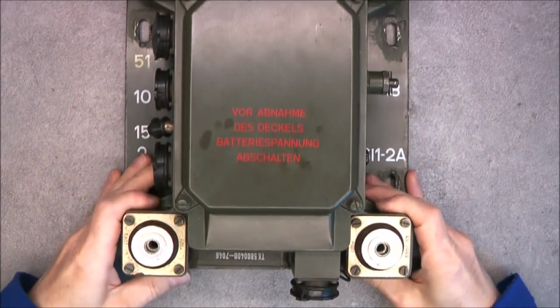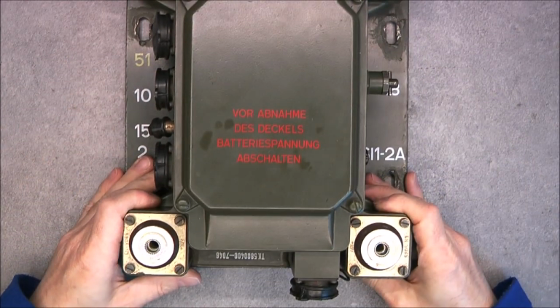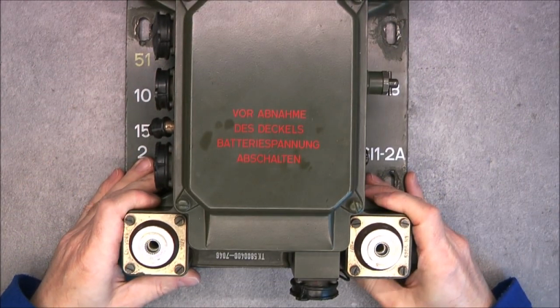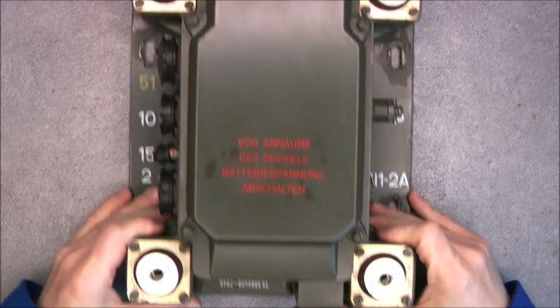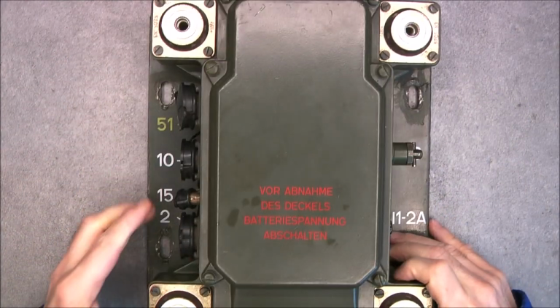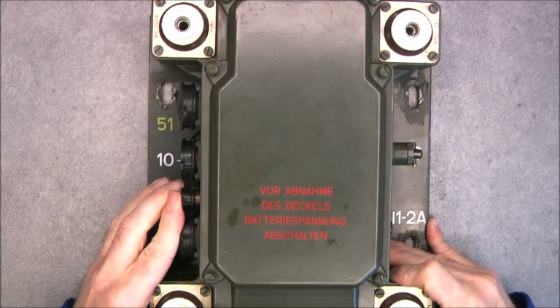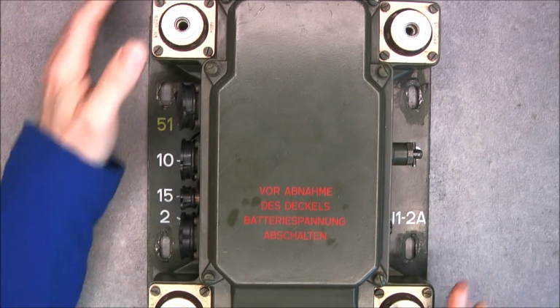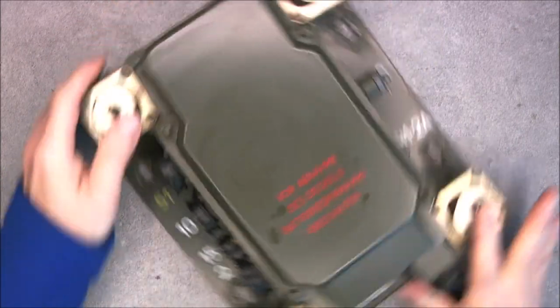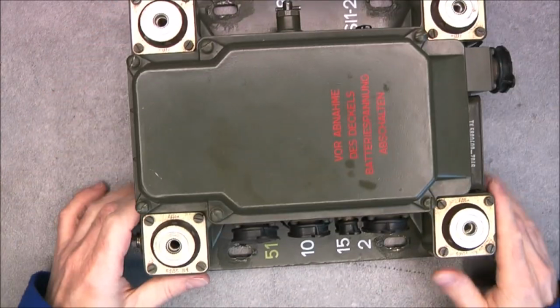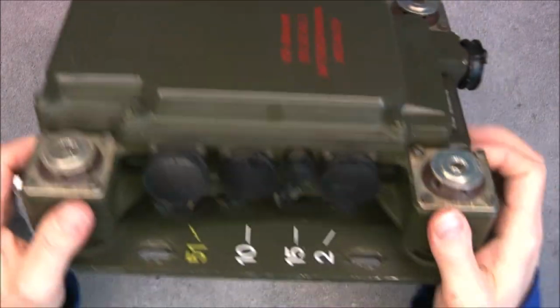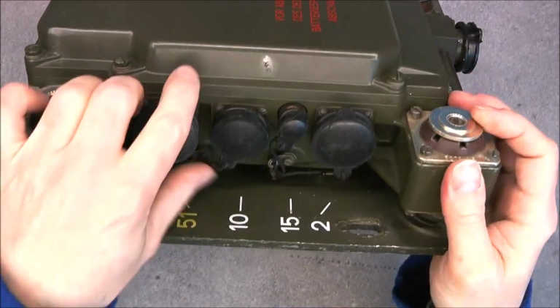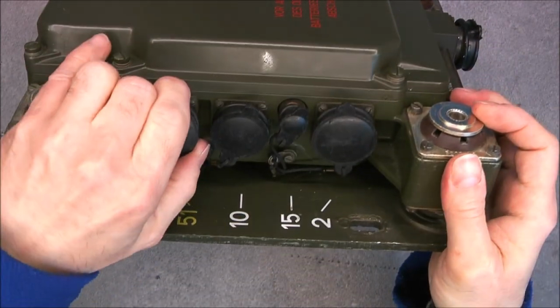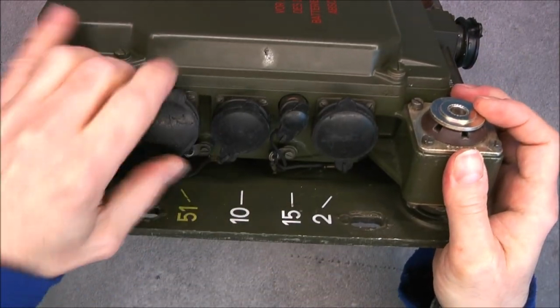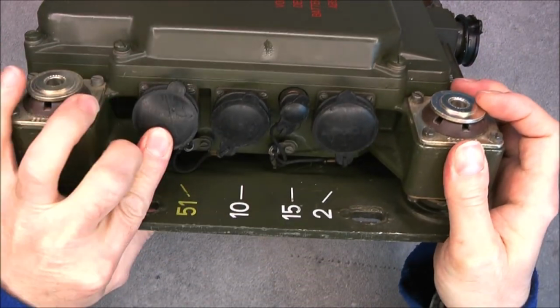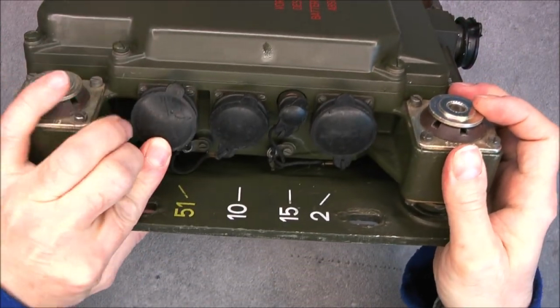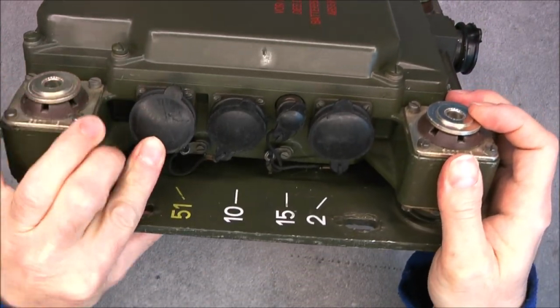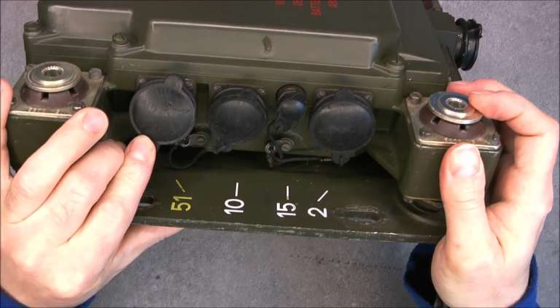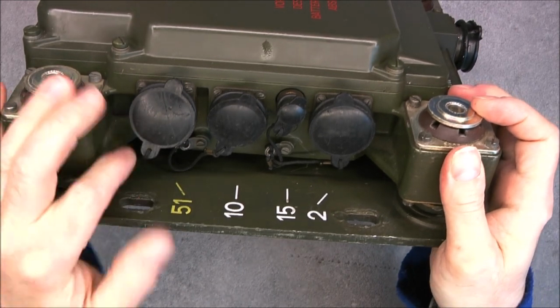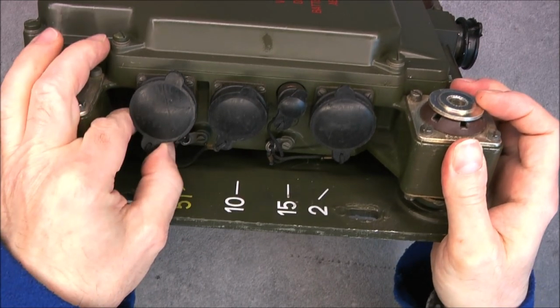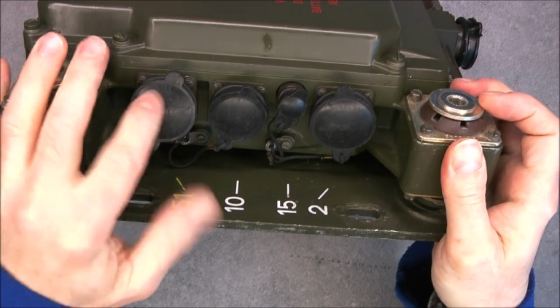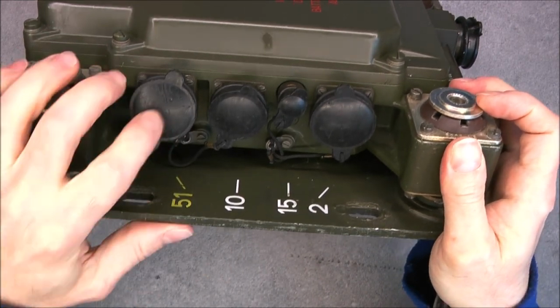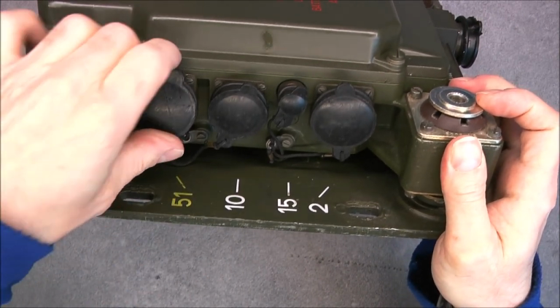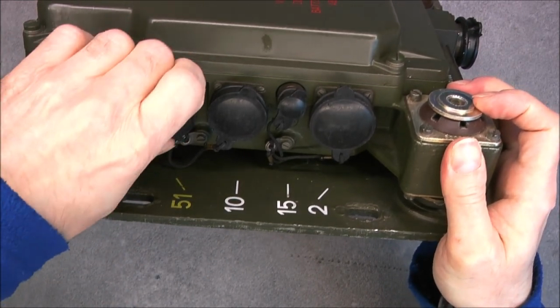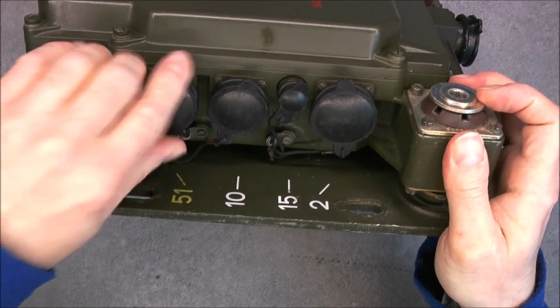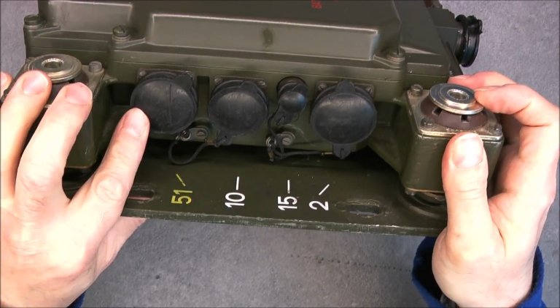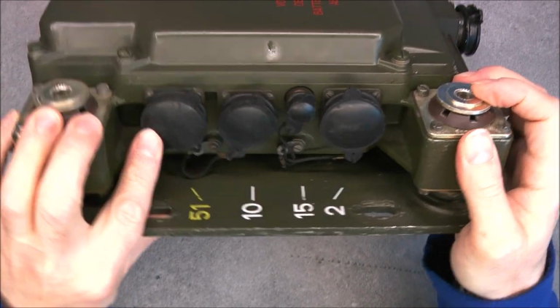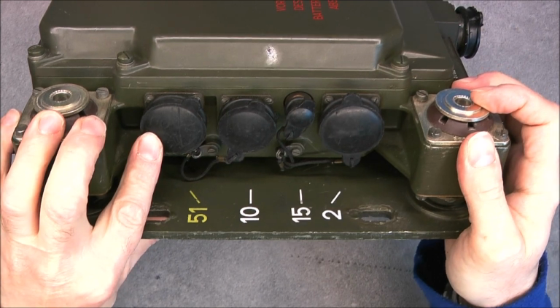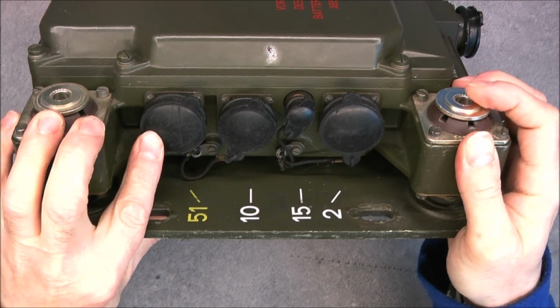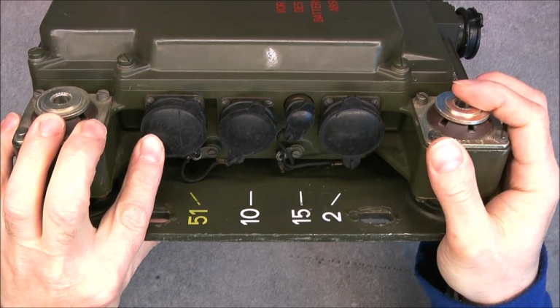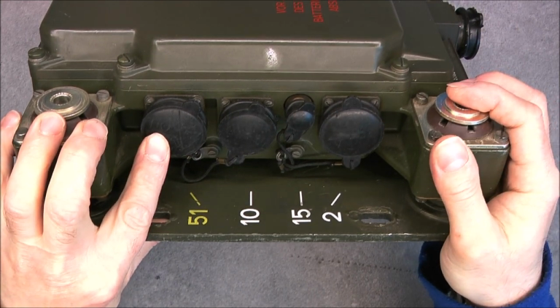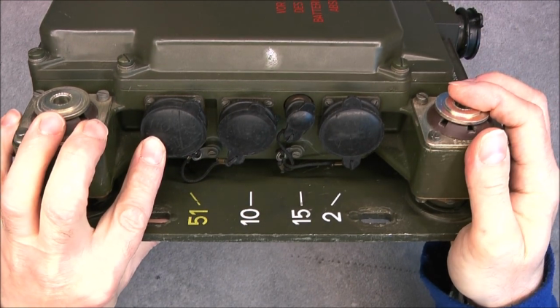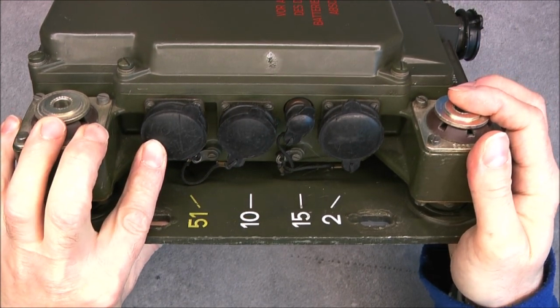I found information about this particular connector. It is for DC, training several radios to use them together in a relay configuration or something like this.